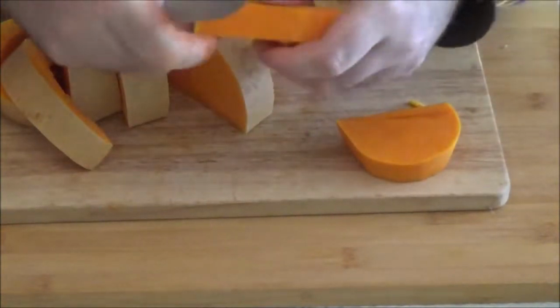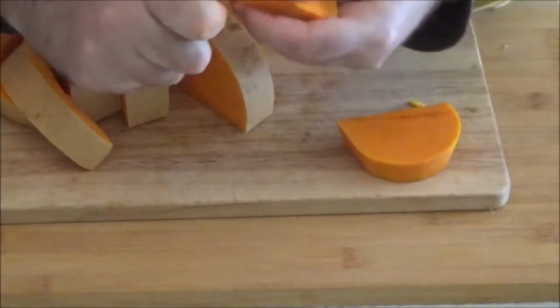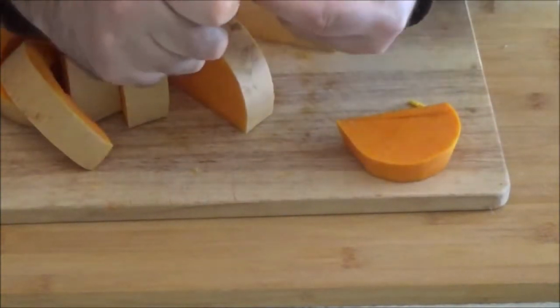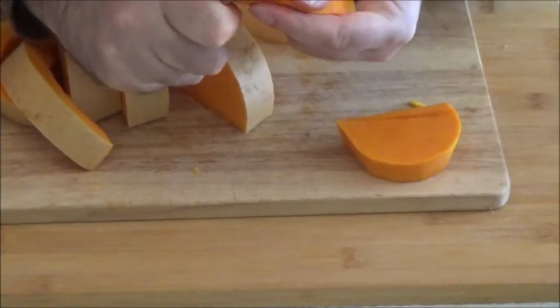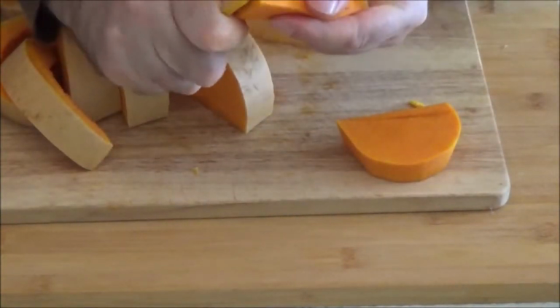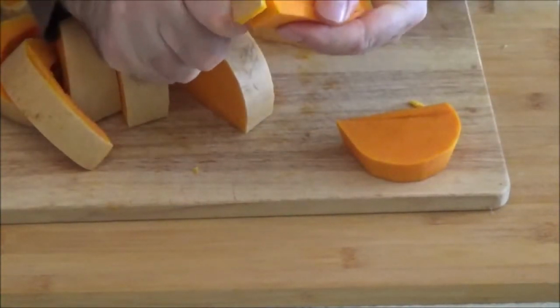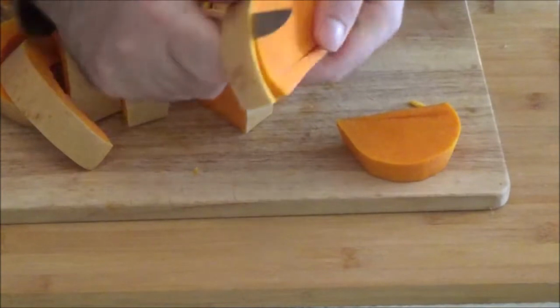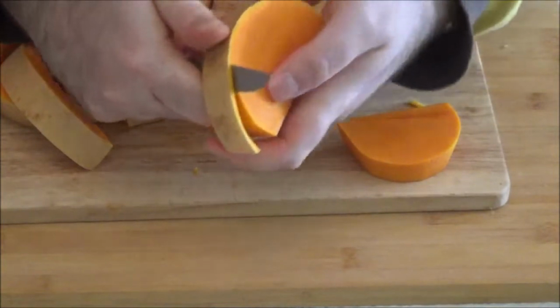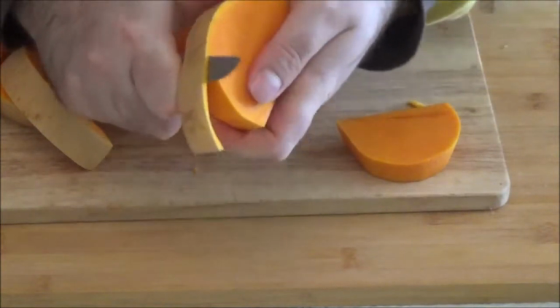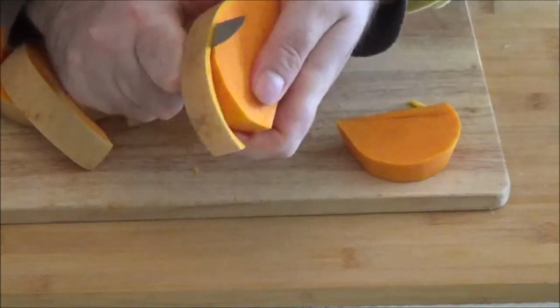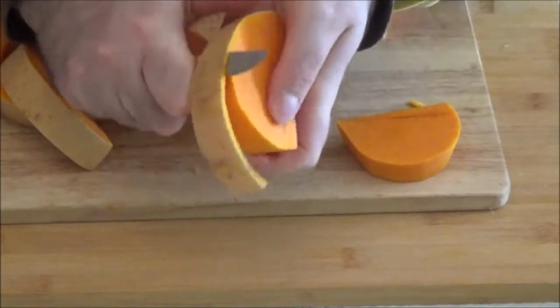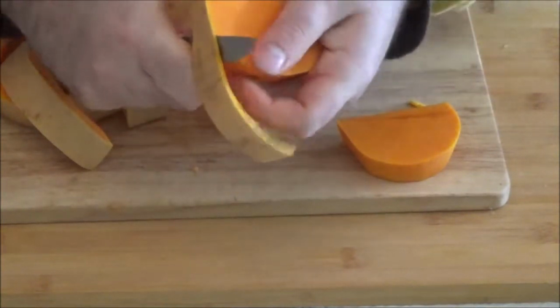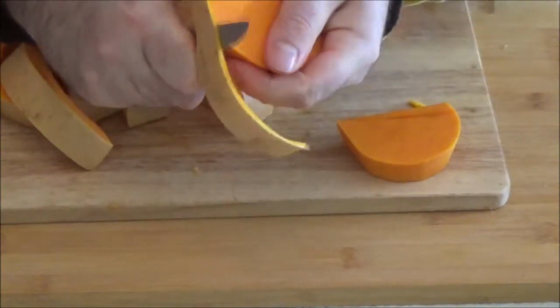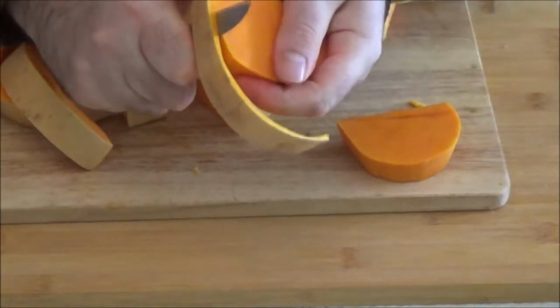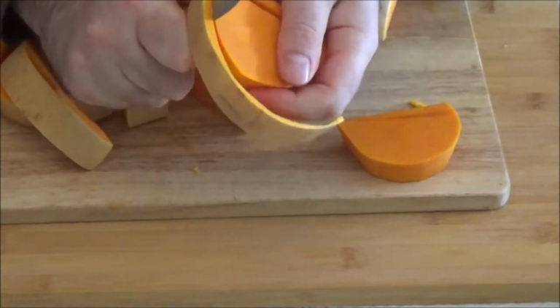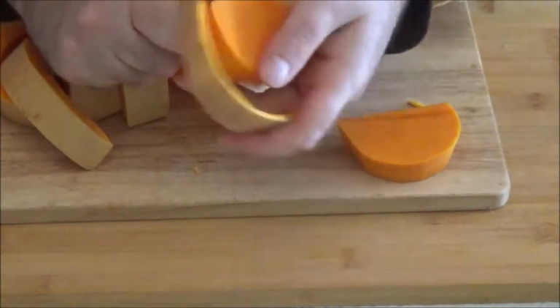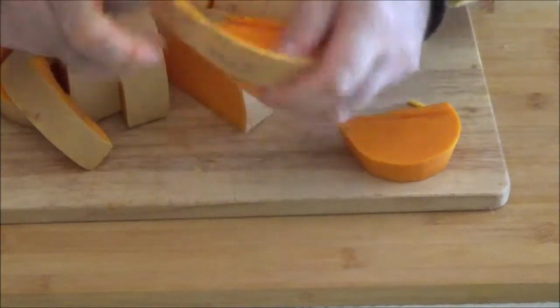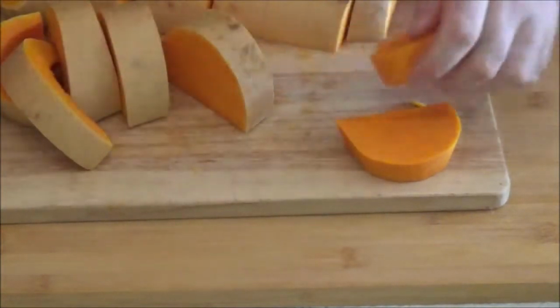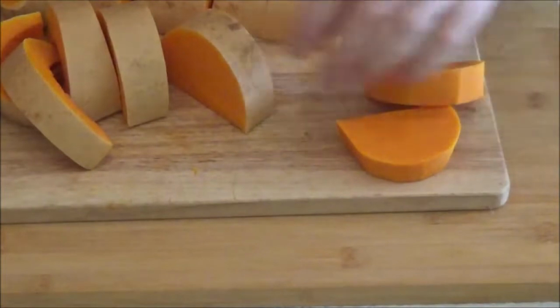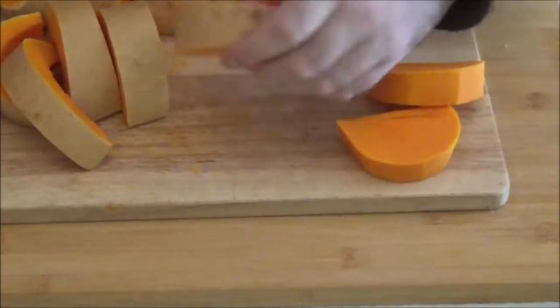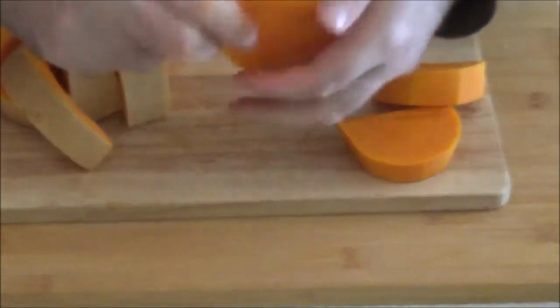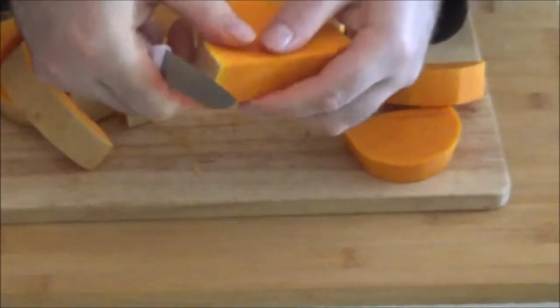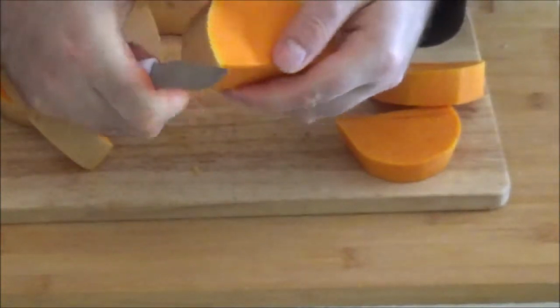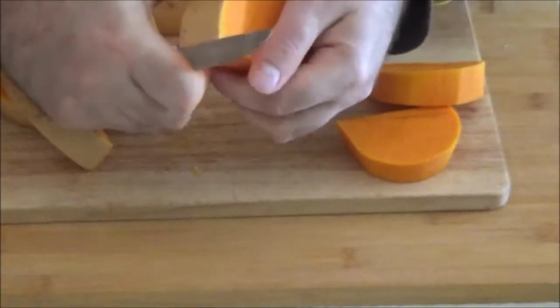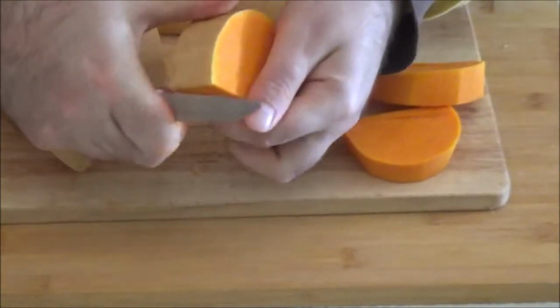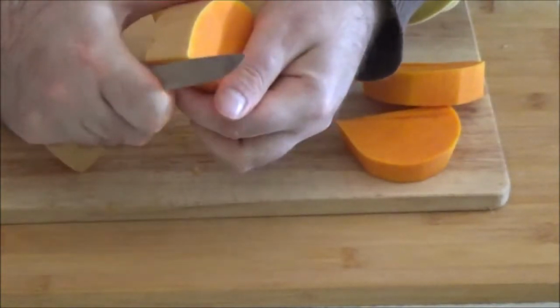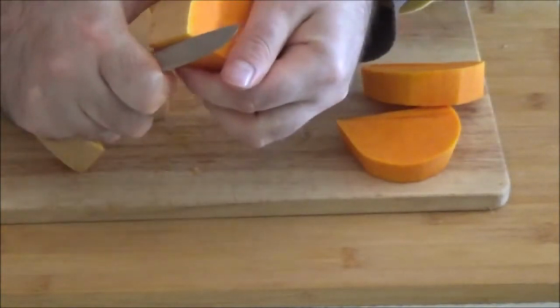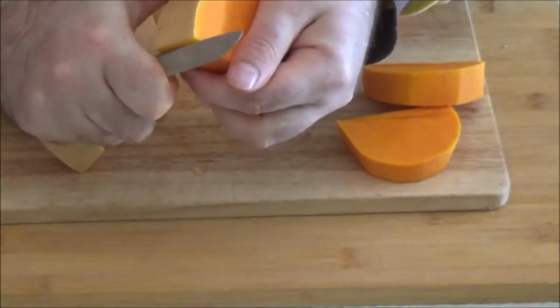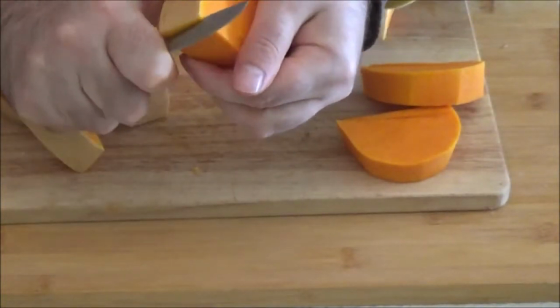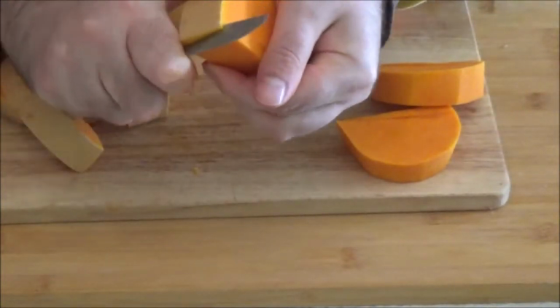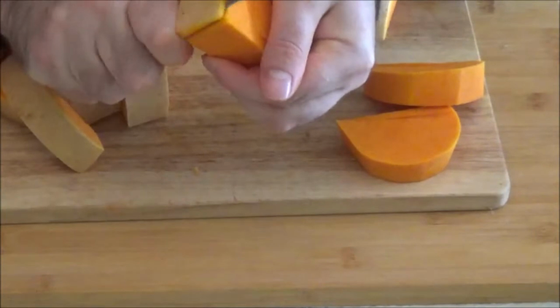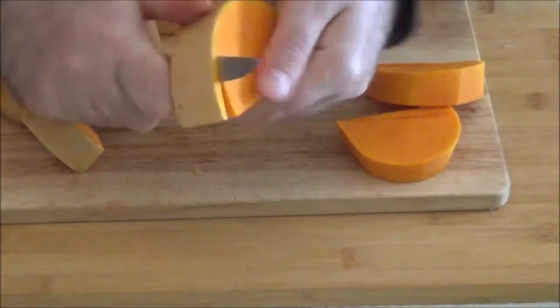I'm going to get the pot in a pan. I'll cut the pot. It's so nice.